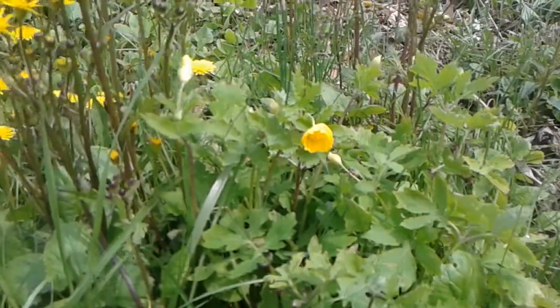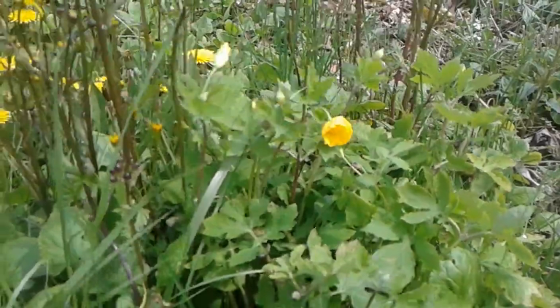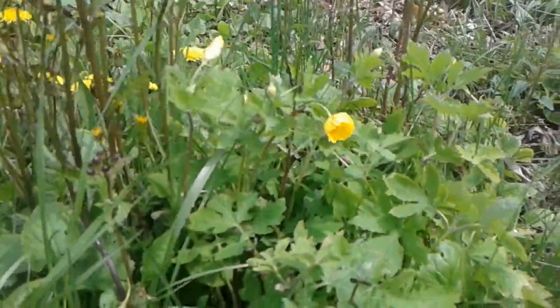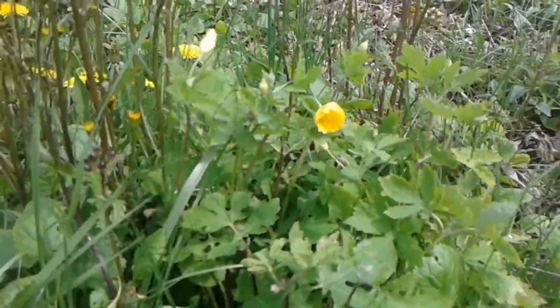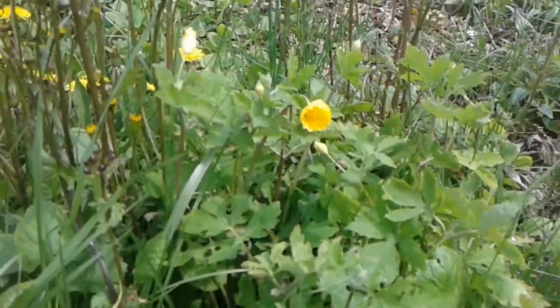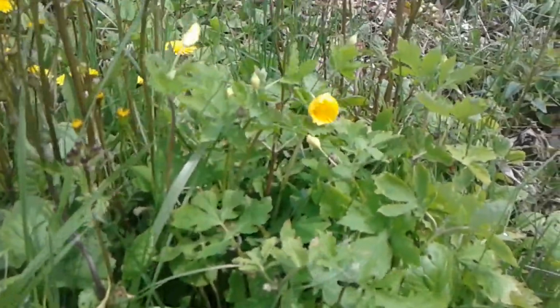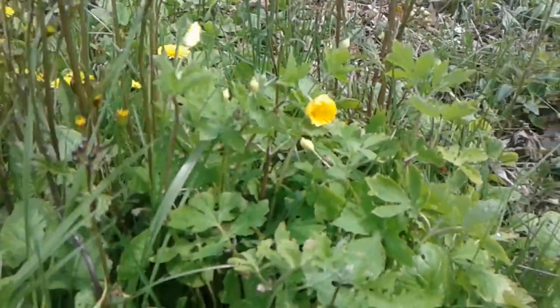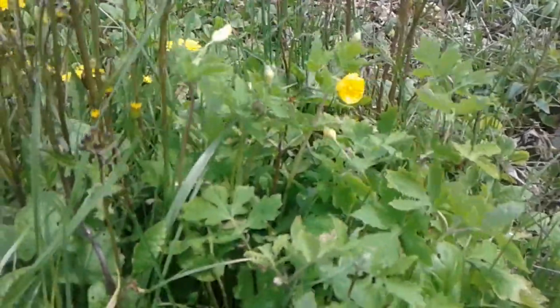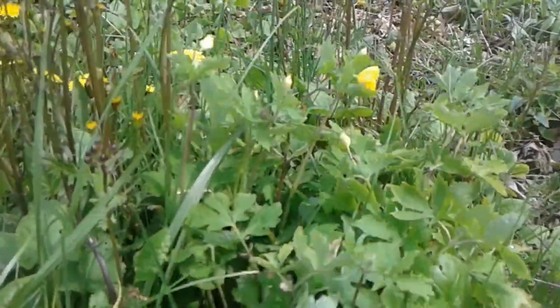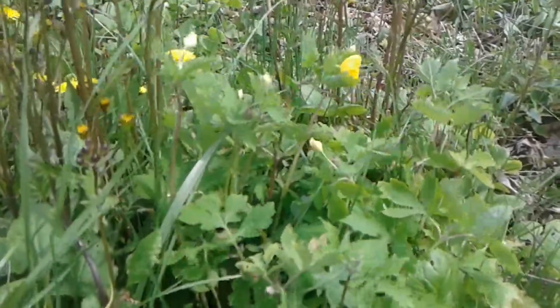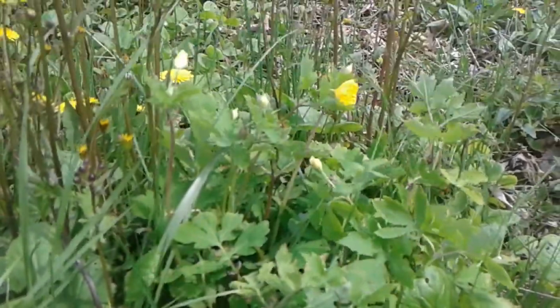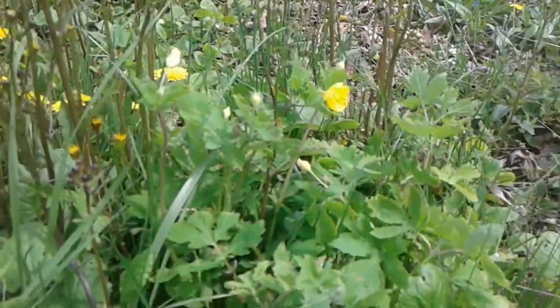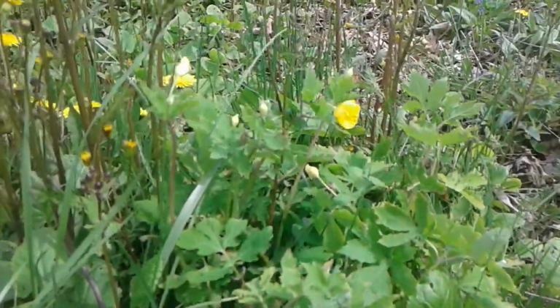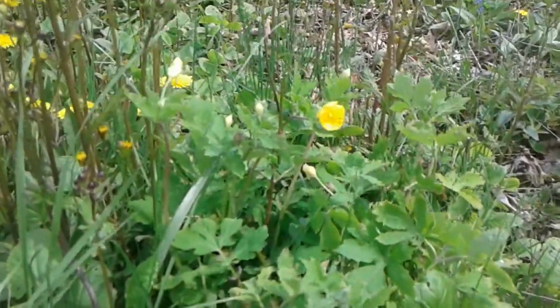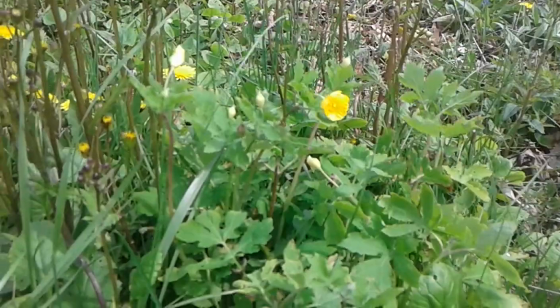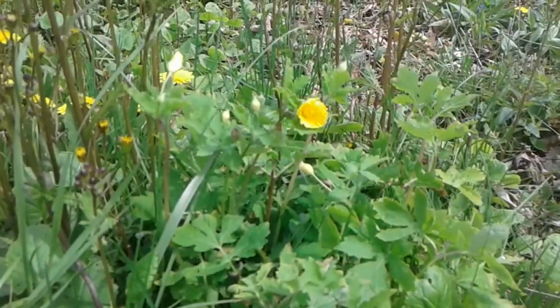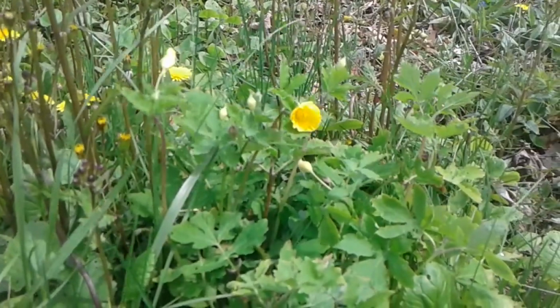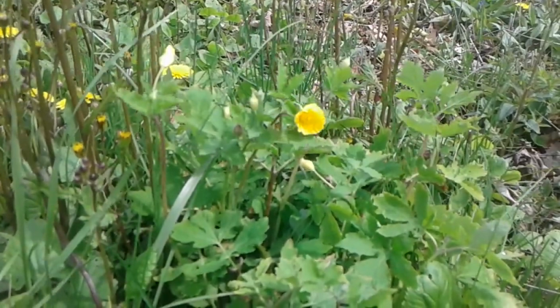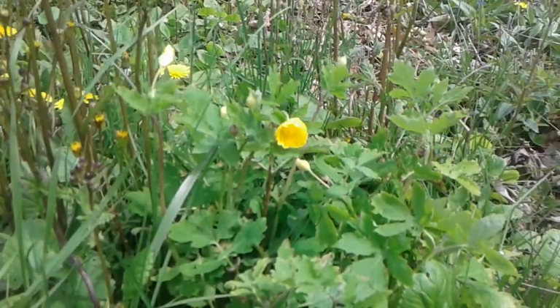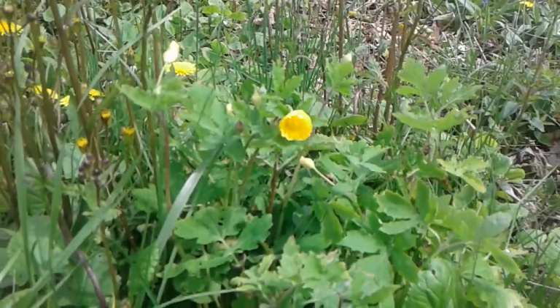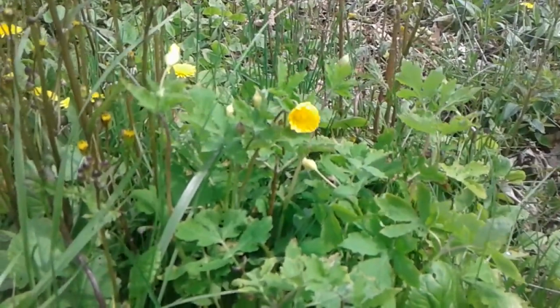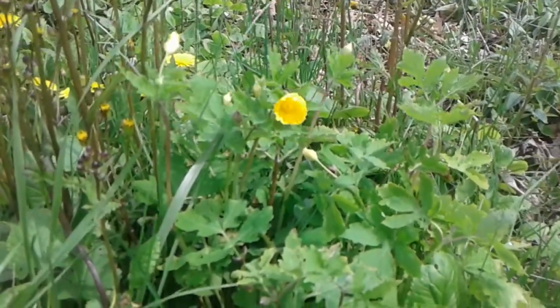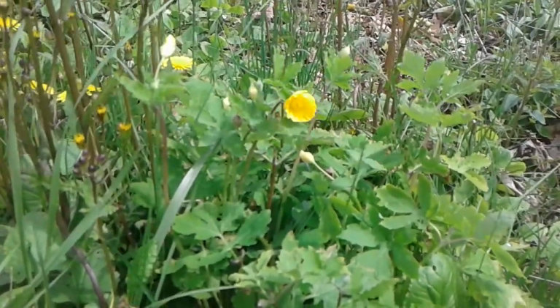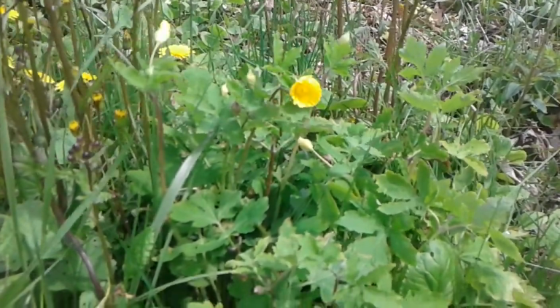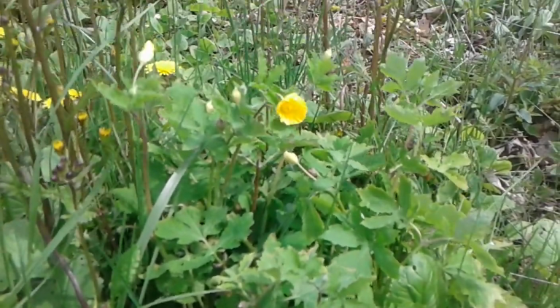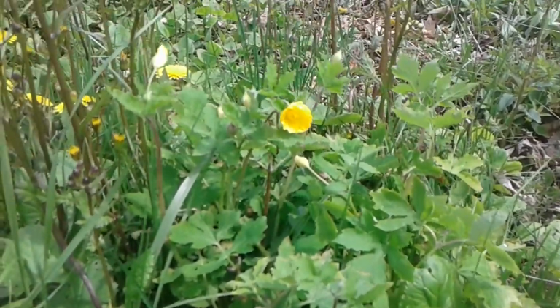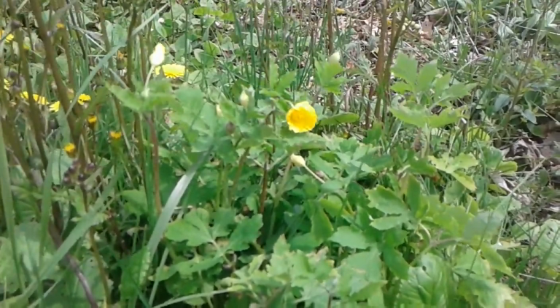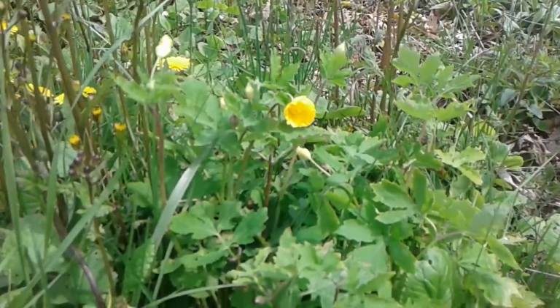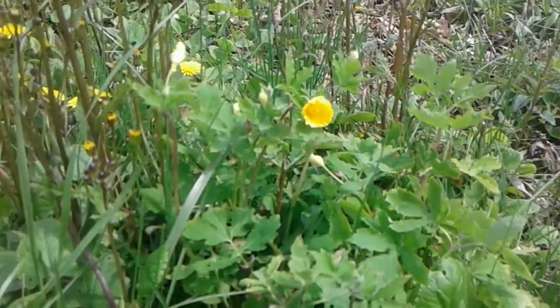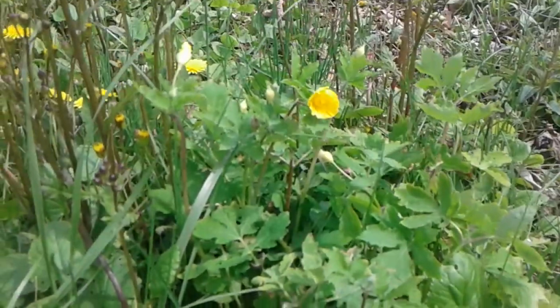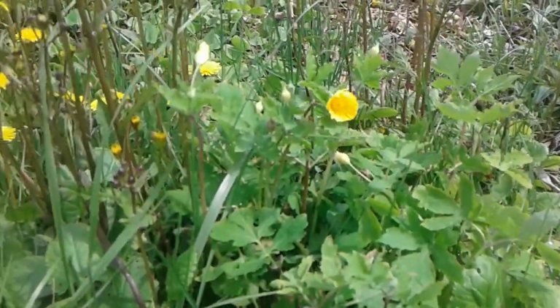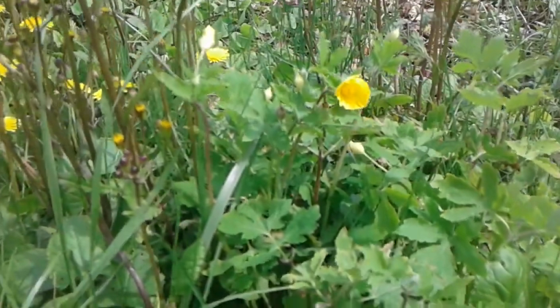Hi, how are you doing? I've been seeing a lot of questions about how to tell apart the Celandine poppy or wood poppy and the greater Celandine. And I want to show you how I tell them apart.